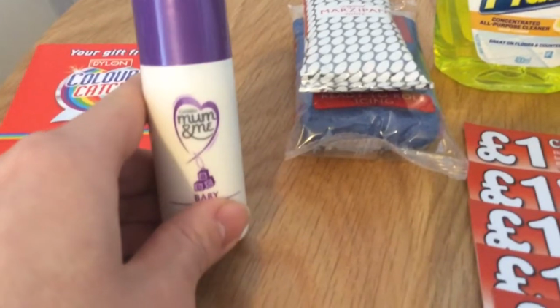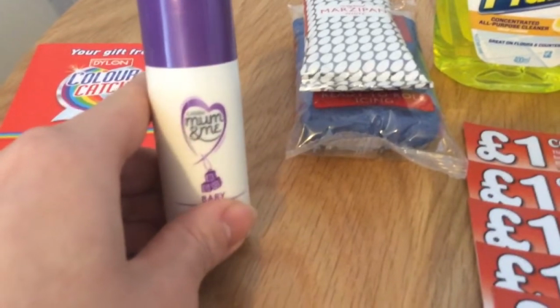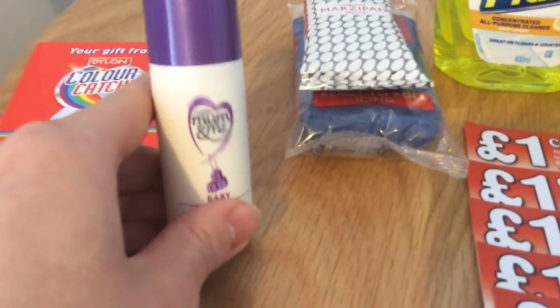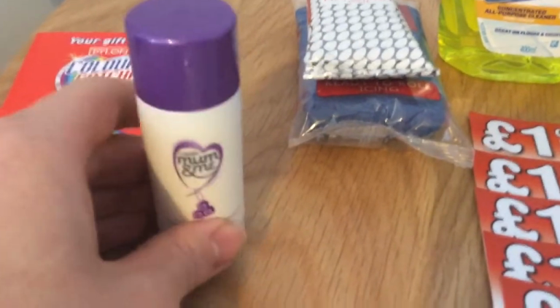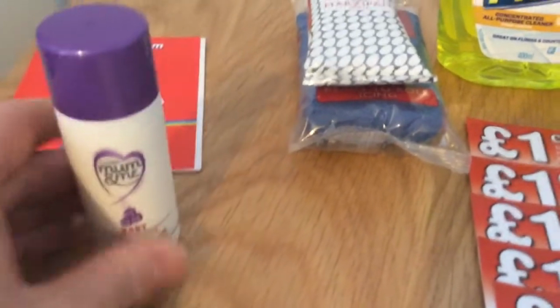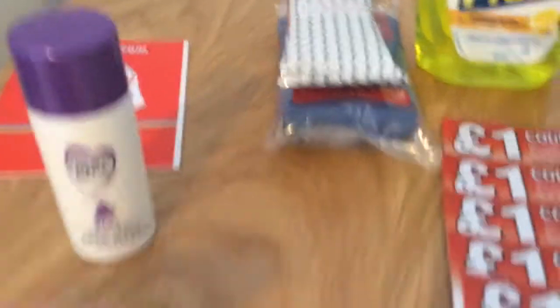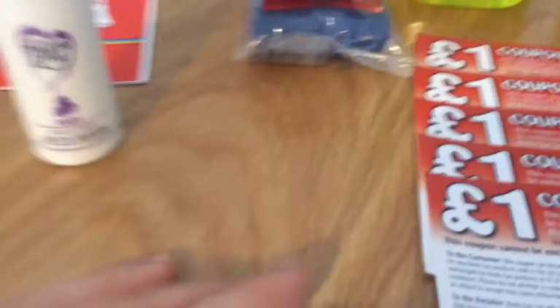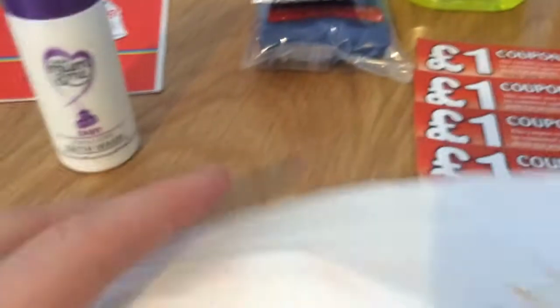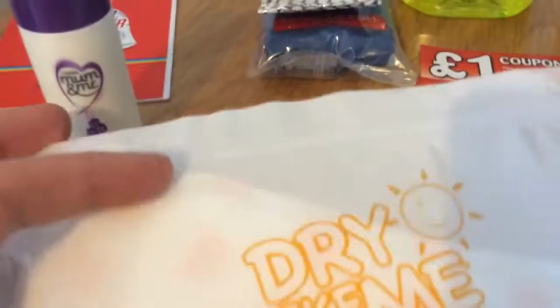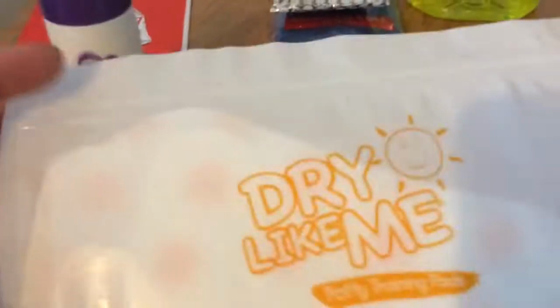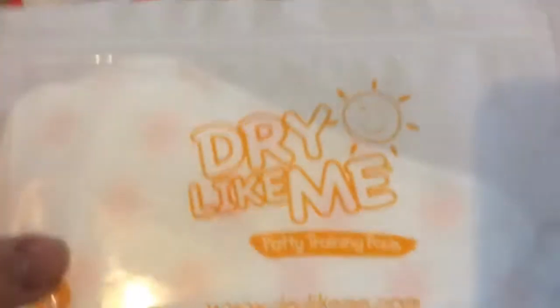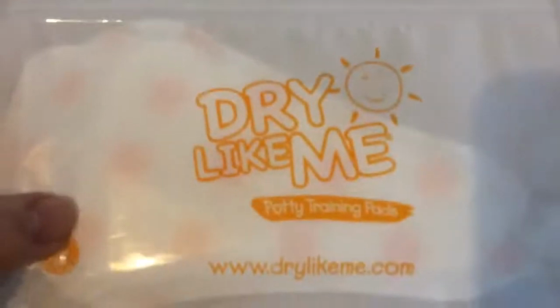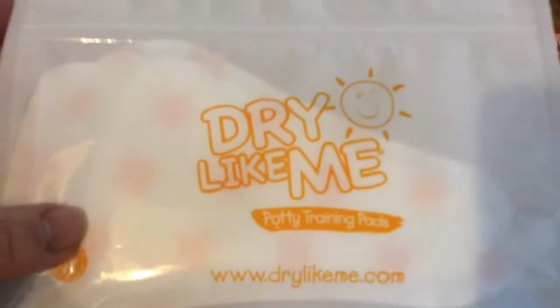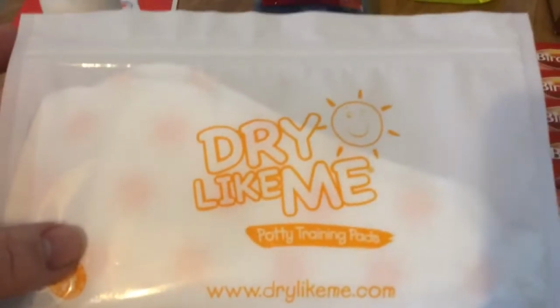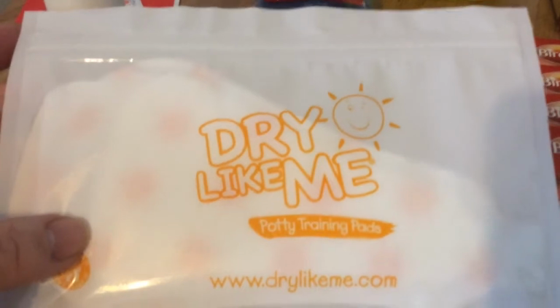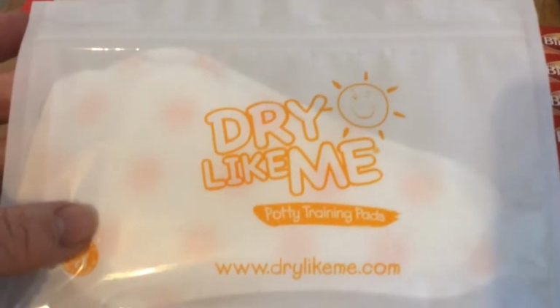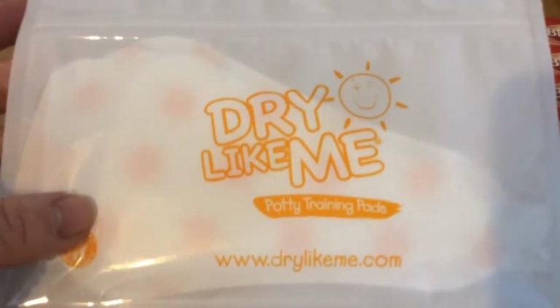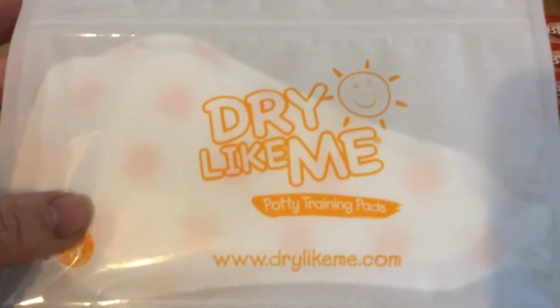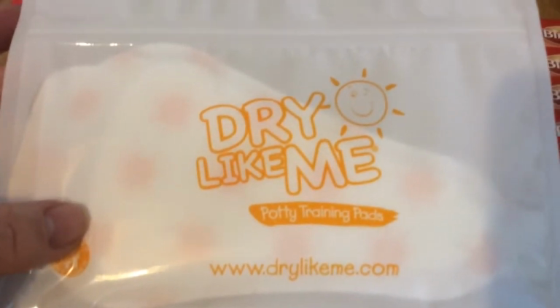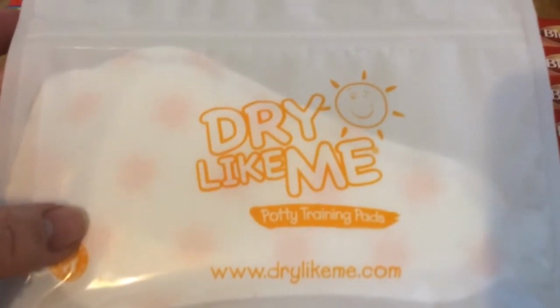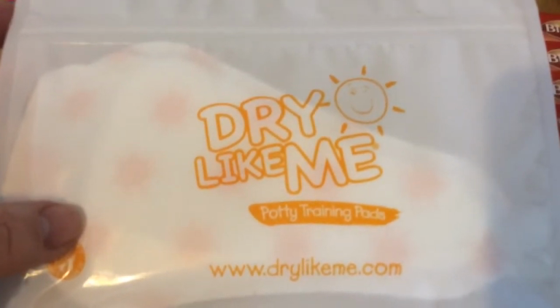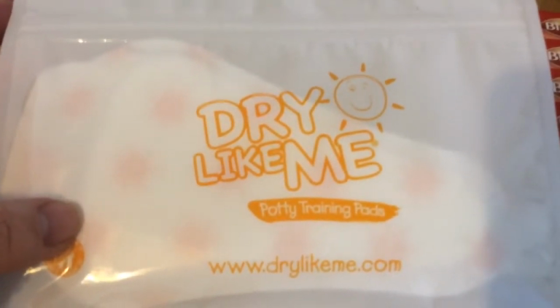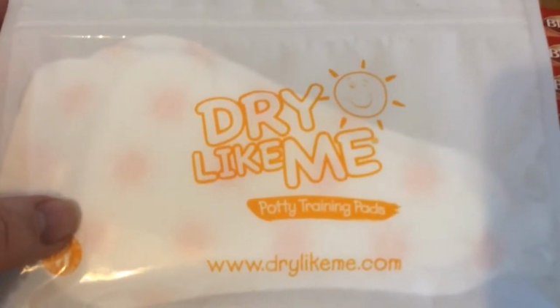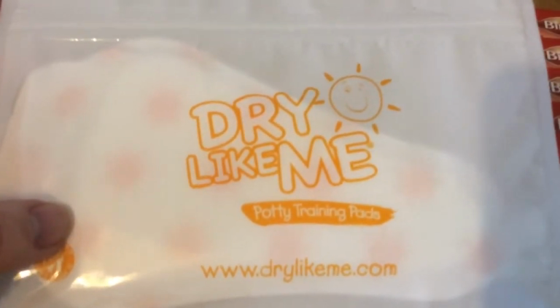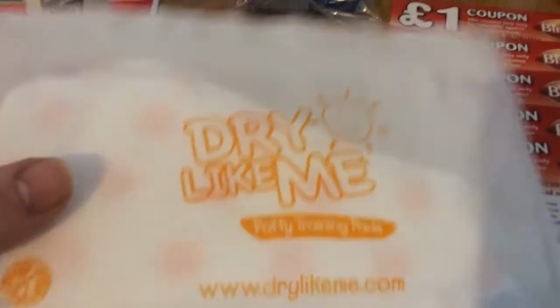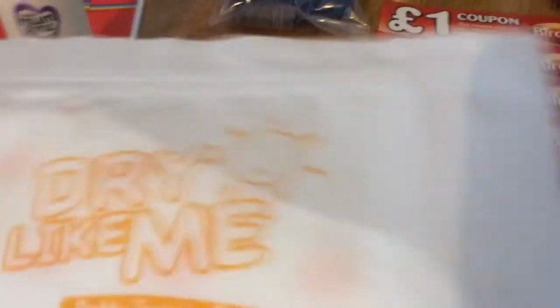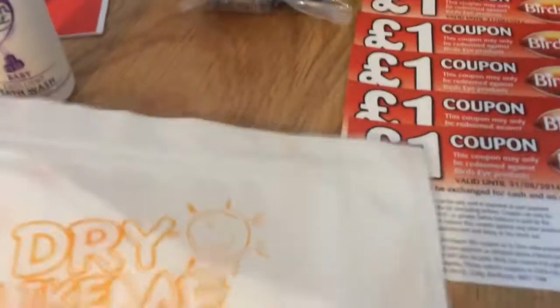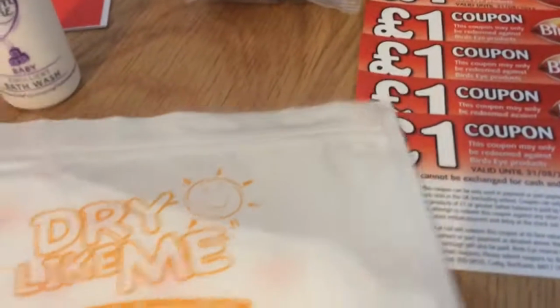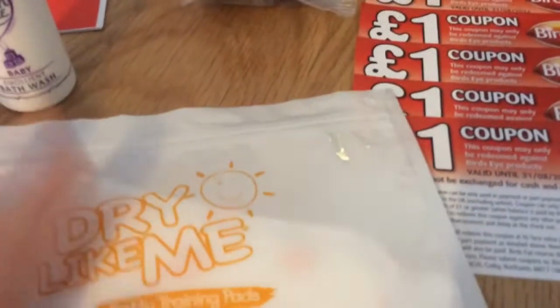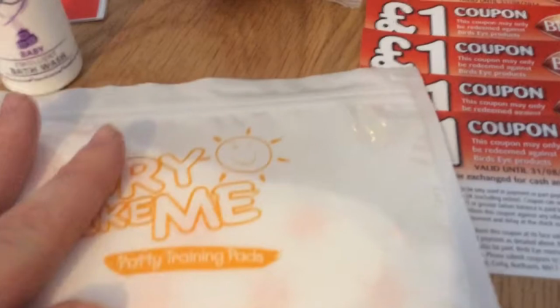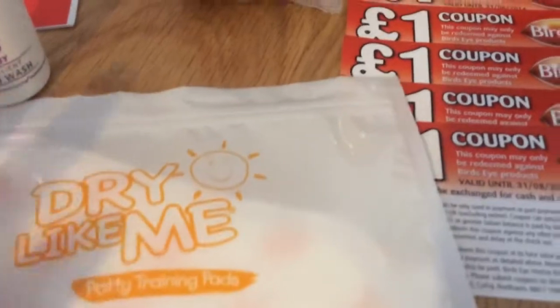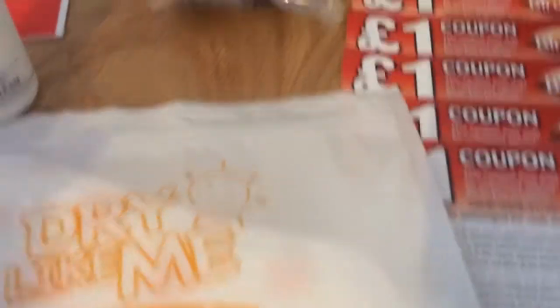It's Cushions Mum and Me, and this was off Facebook — it's like a potty training pad thing, so that was from Facebook.